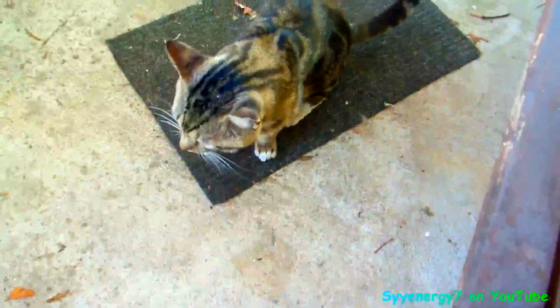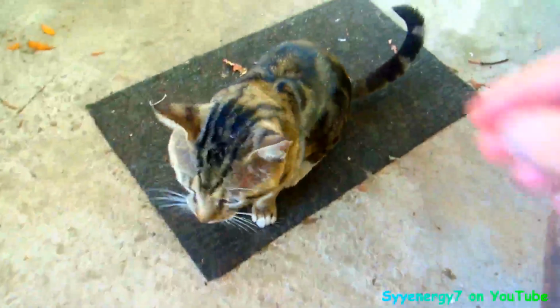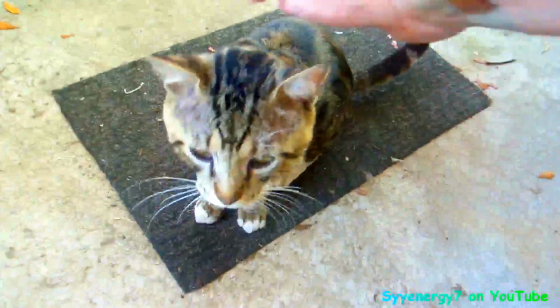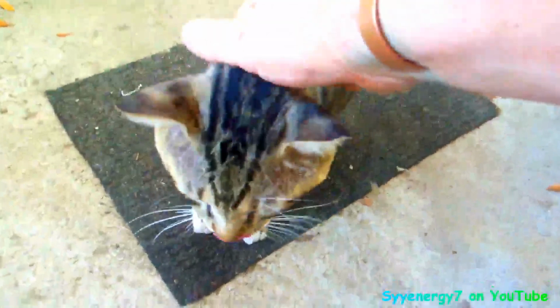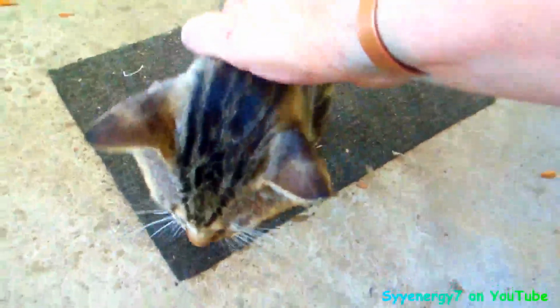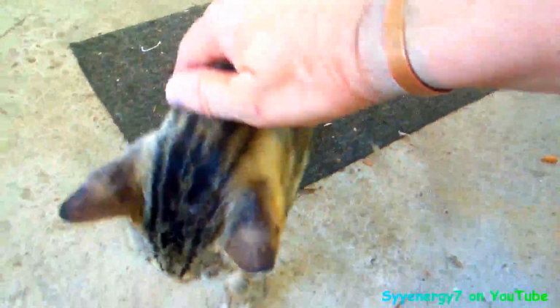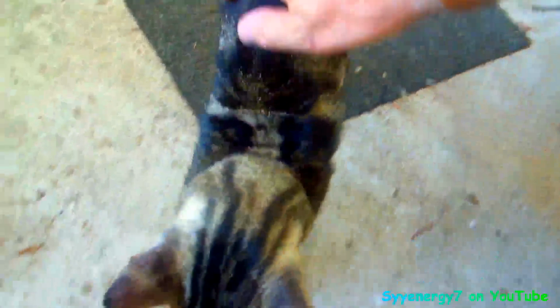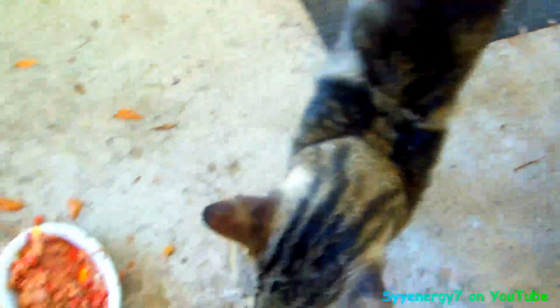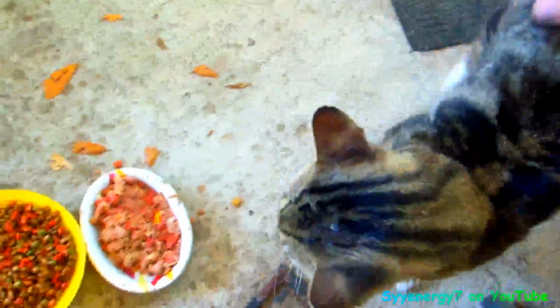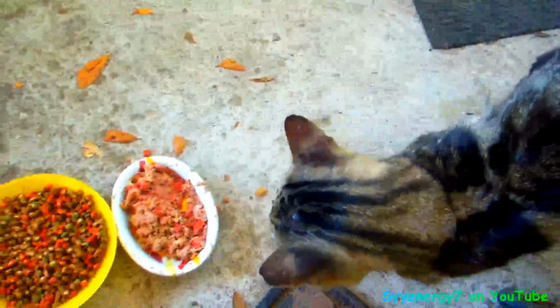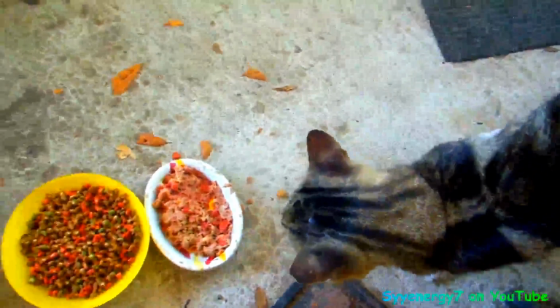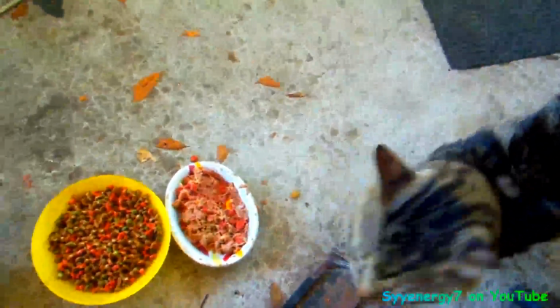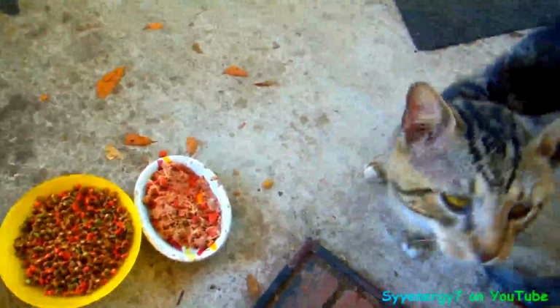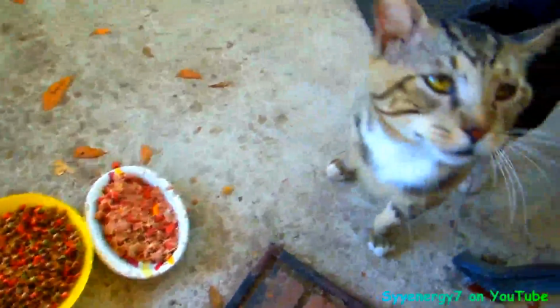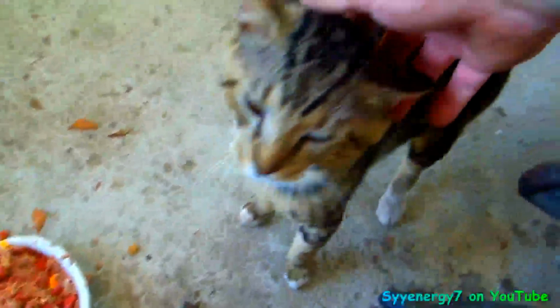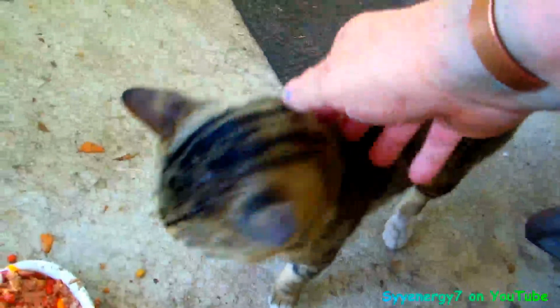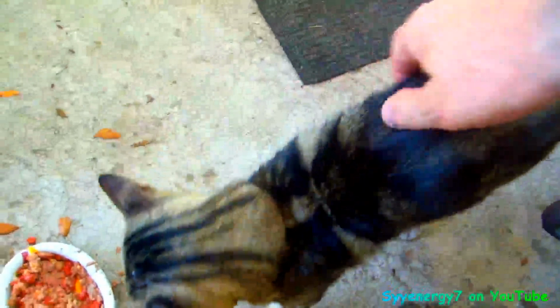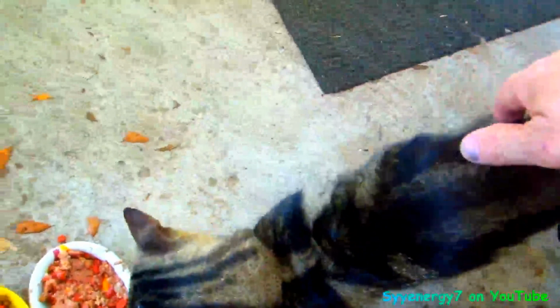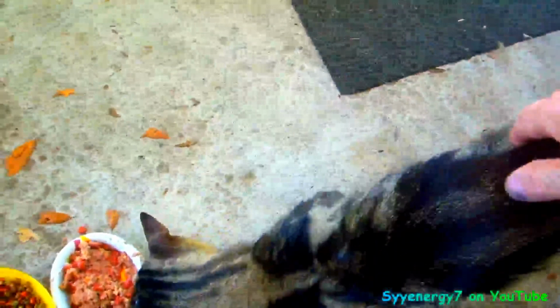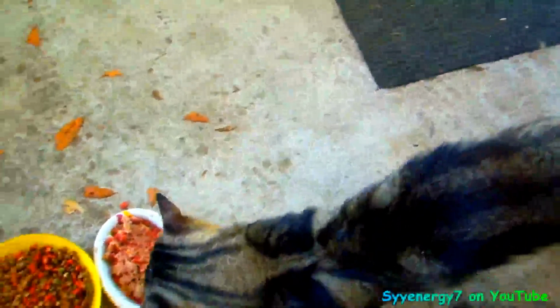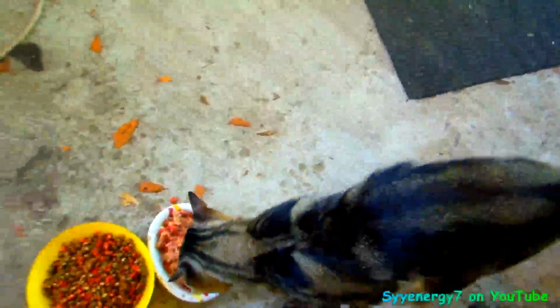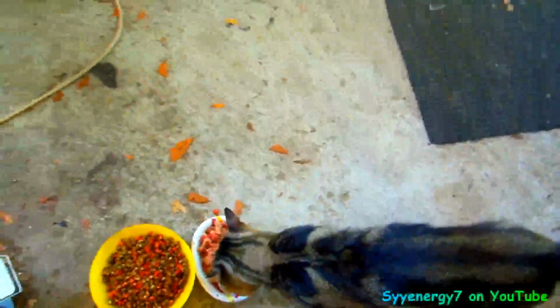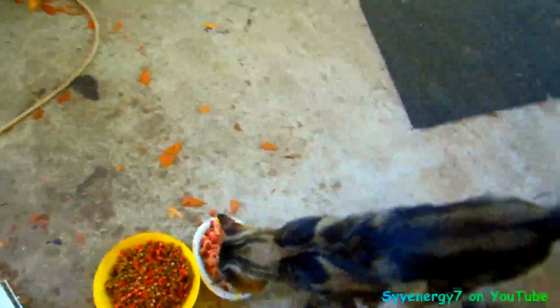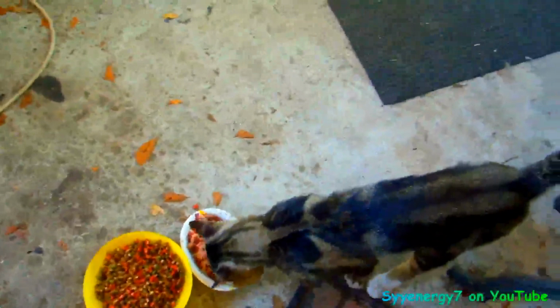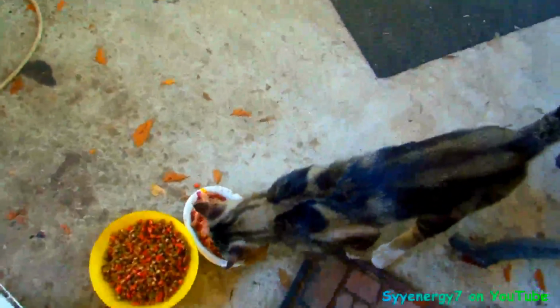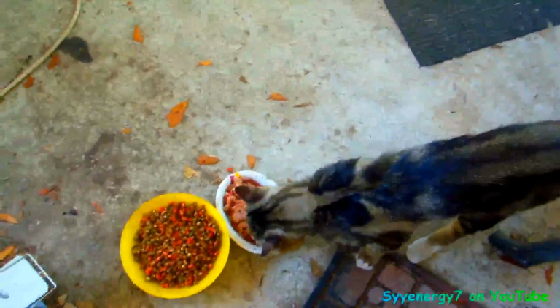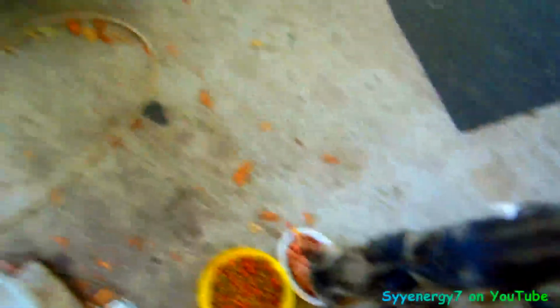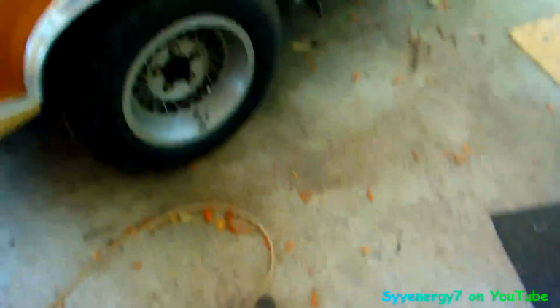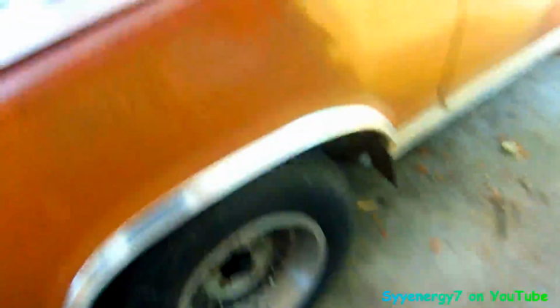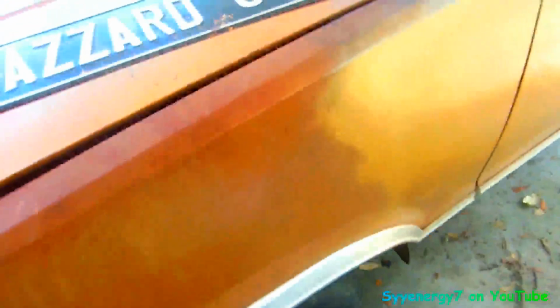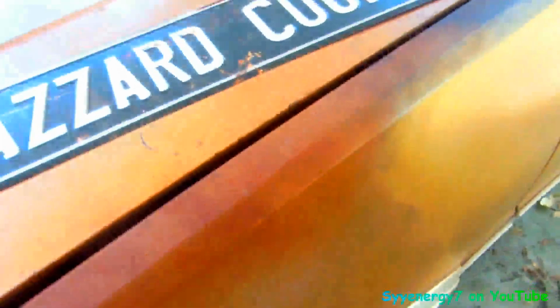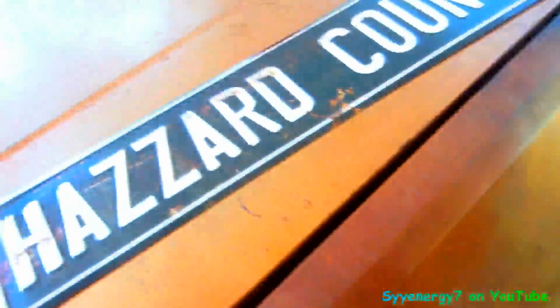Here's our little buddy Boots, the Confederate cat. He's got his two kinds of meow meow food. You happy? He's eating.